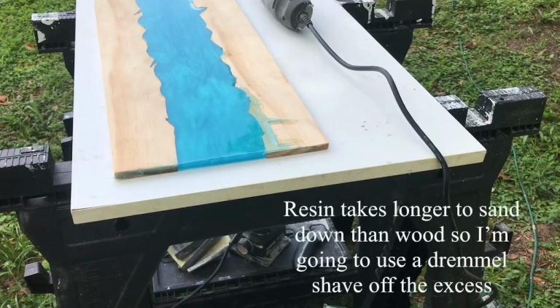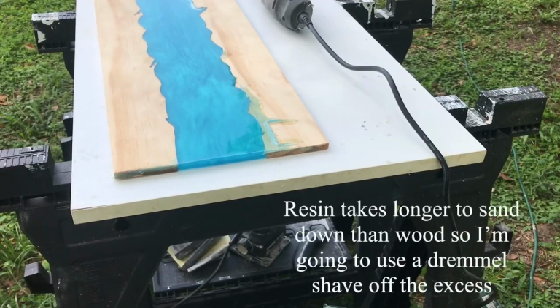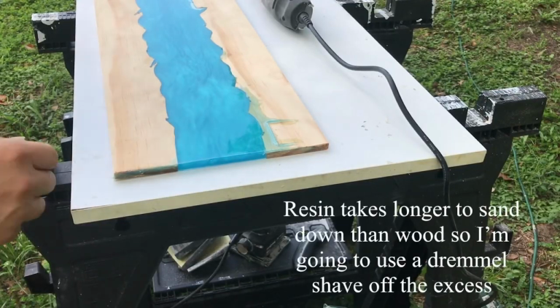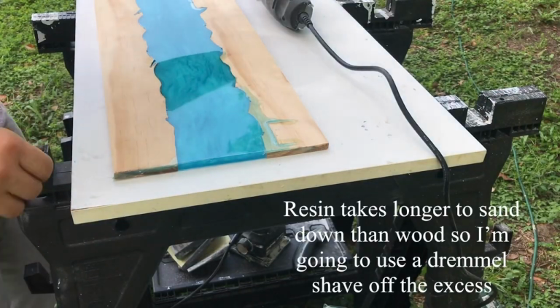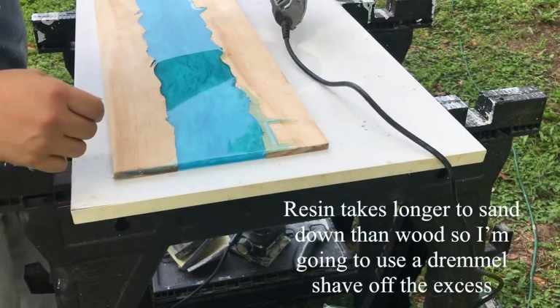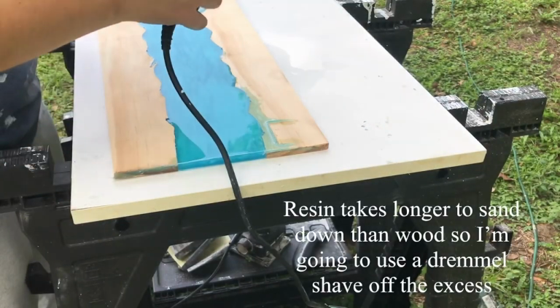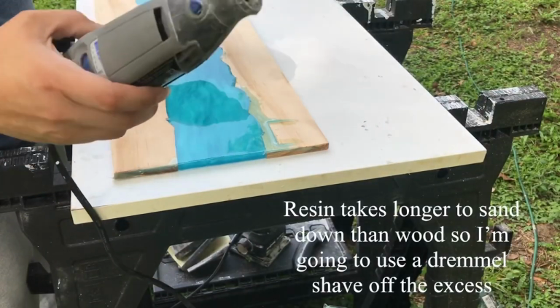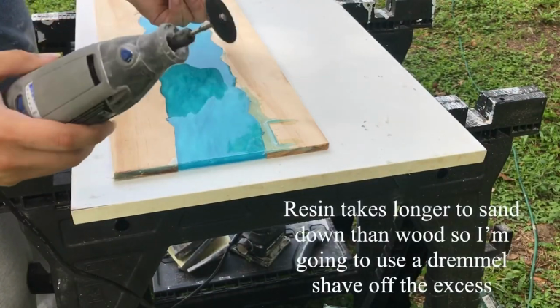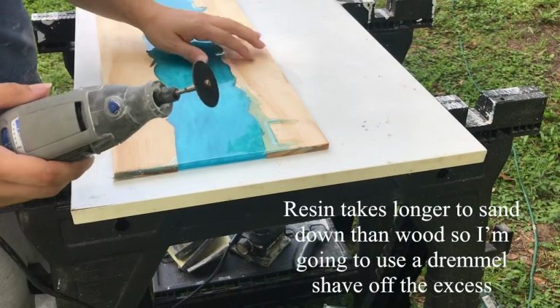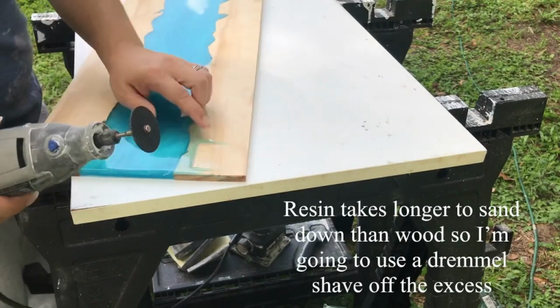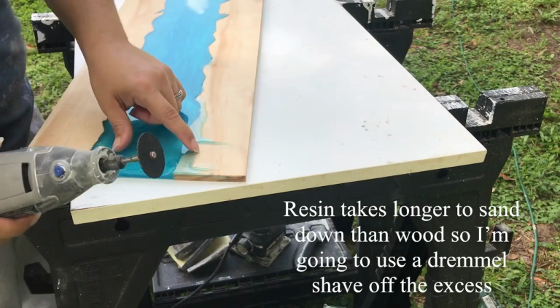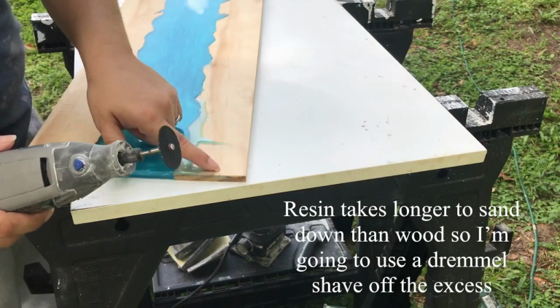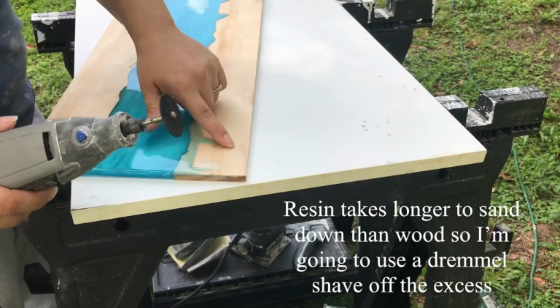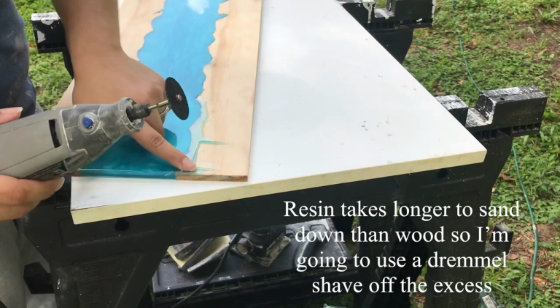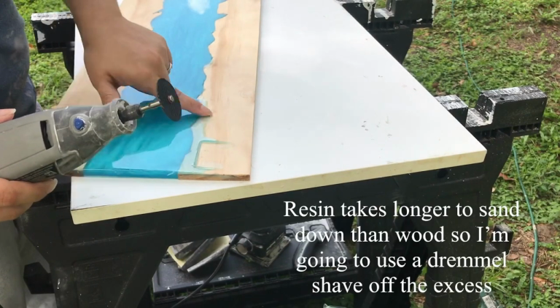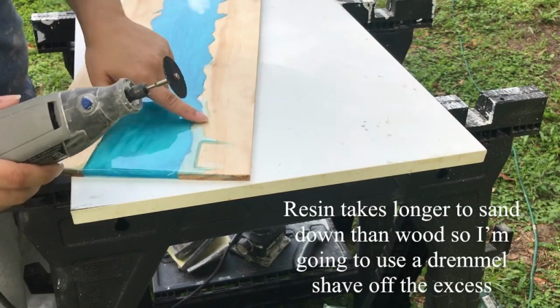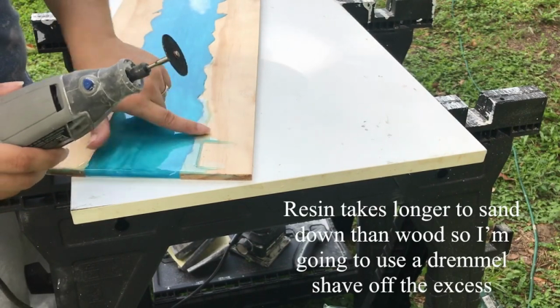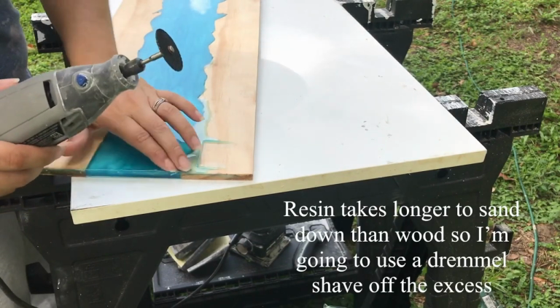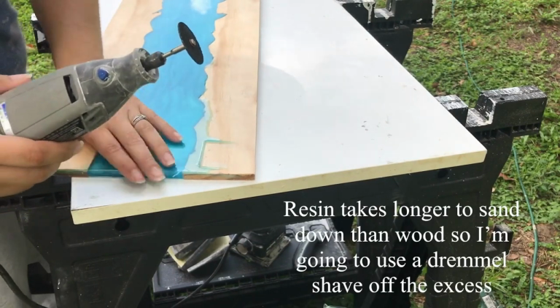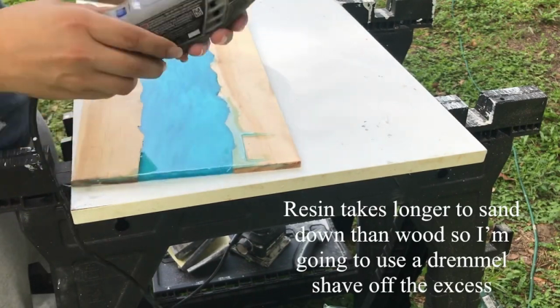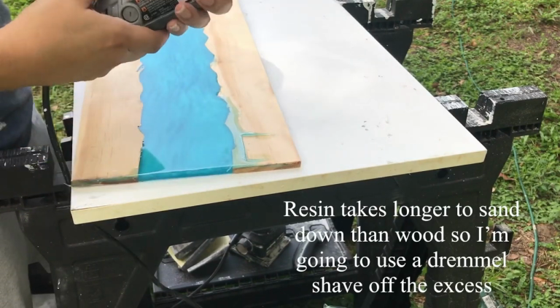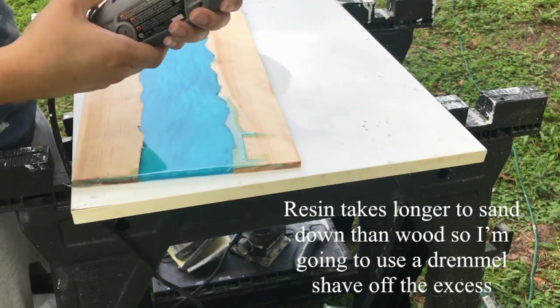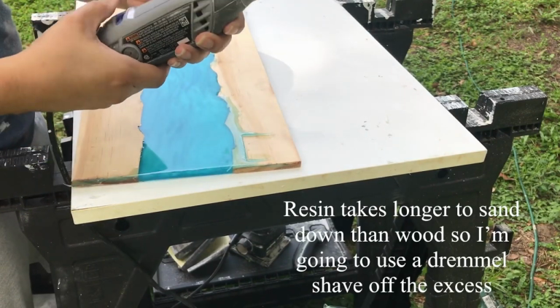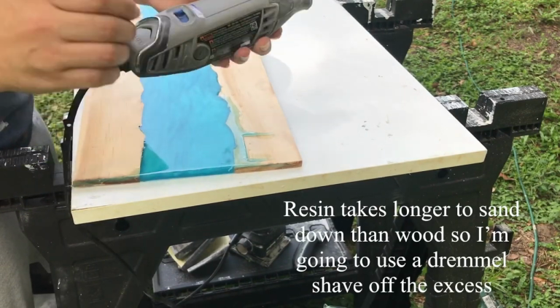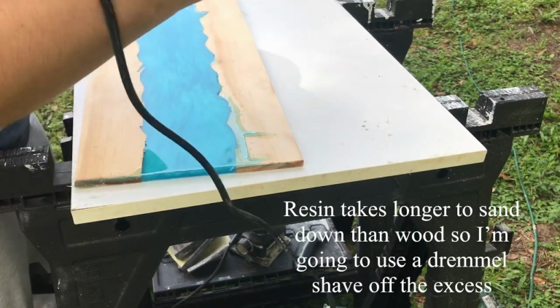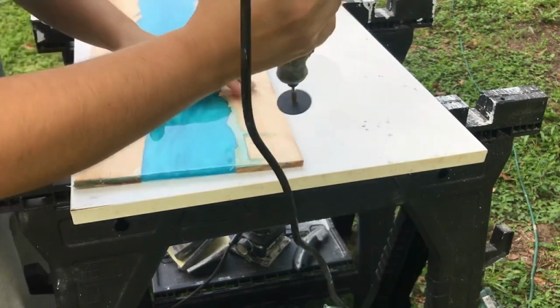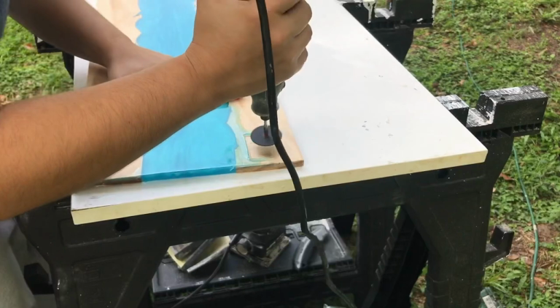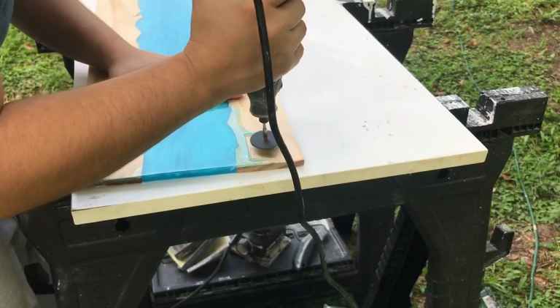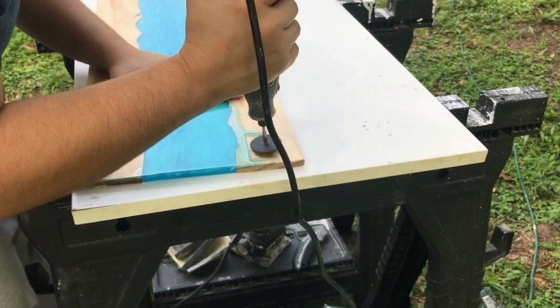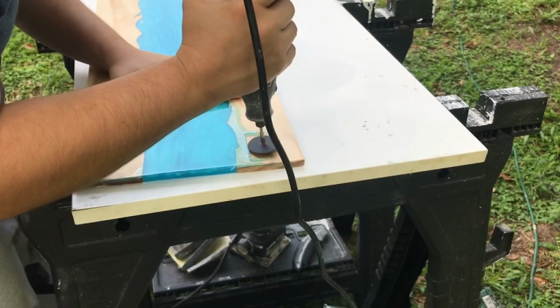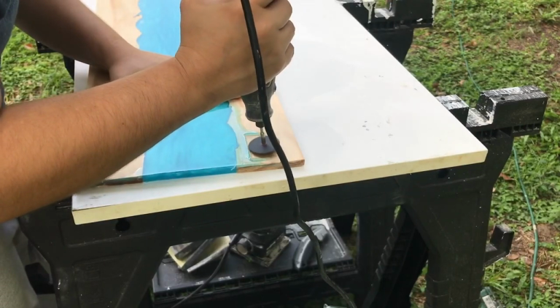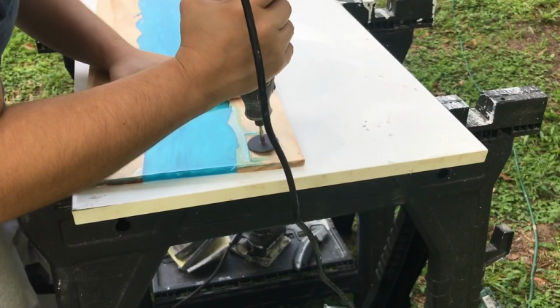The resin that spilled onto the wood was a little too thick to sand down — it would have taken forever — so I'm going to grind it first with the Dremel.